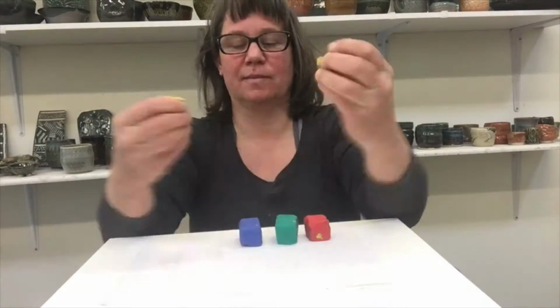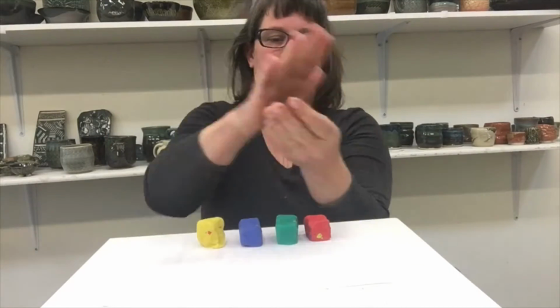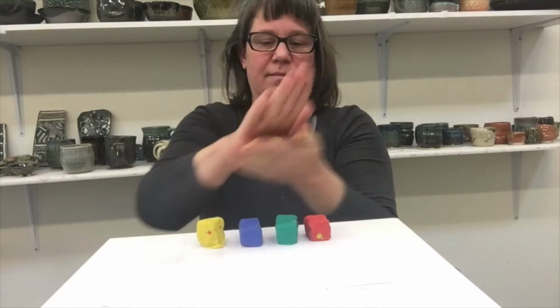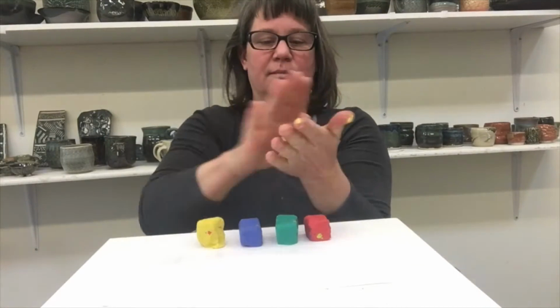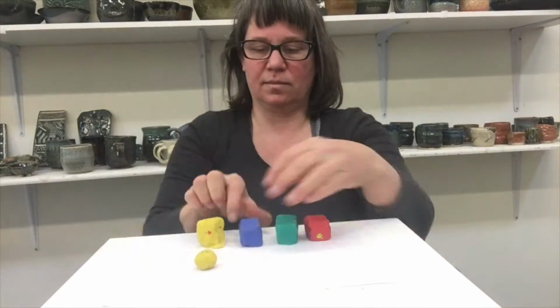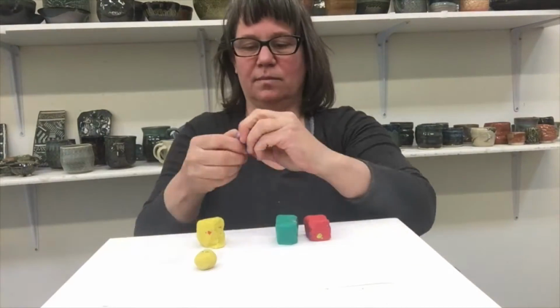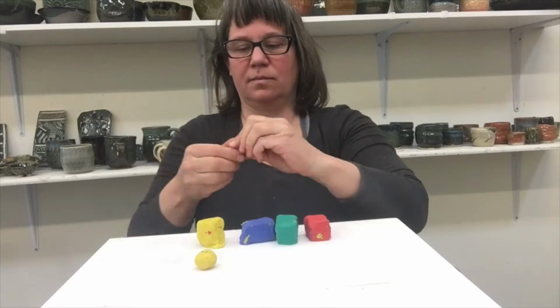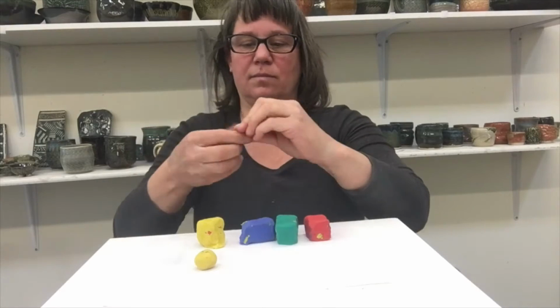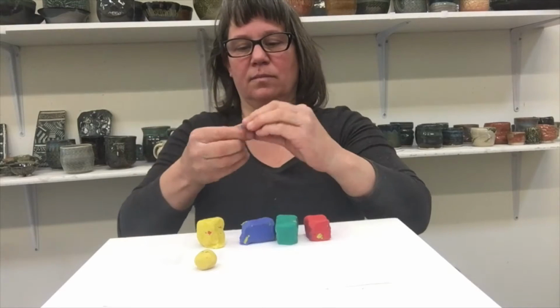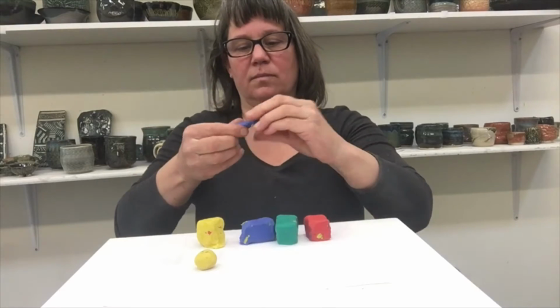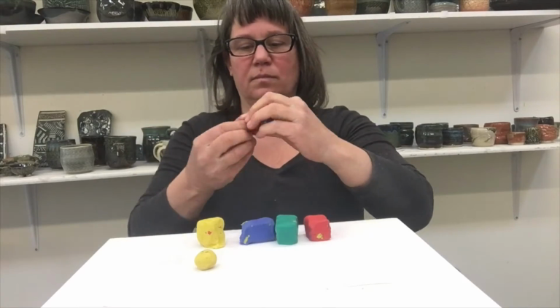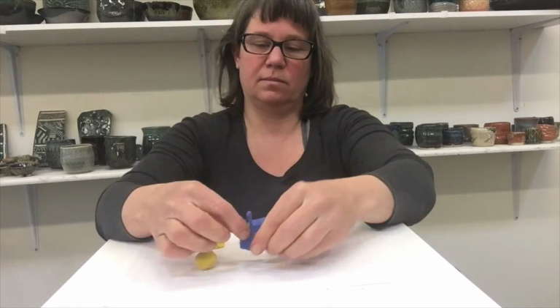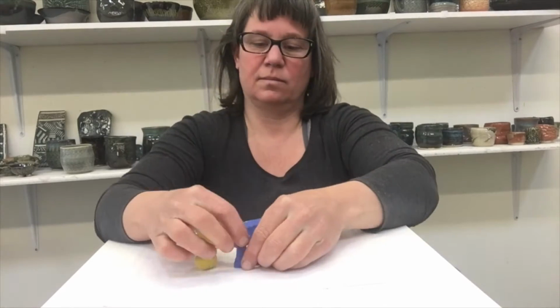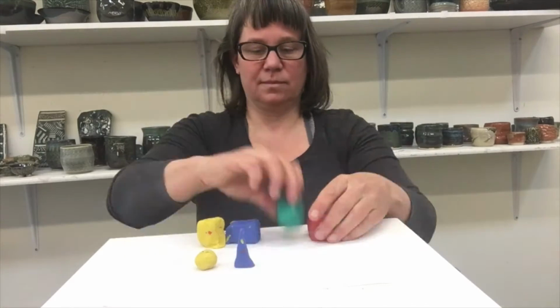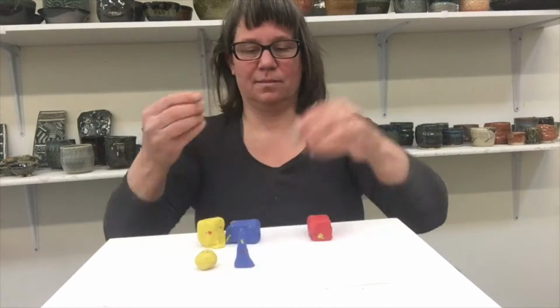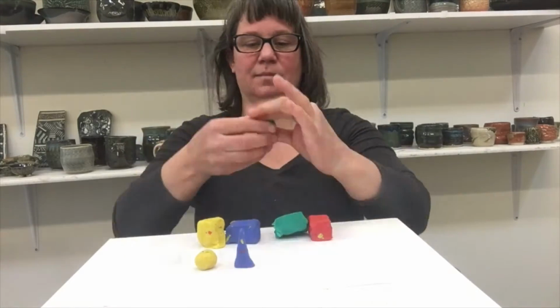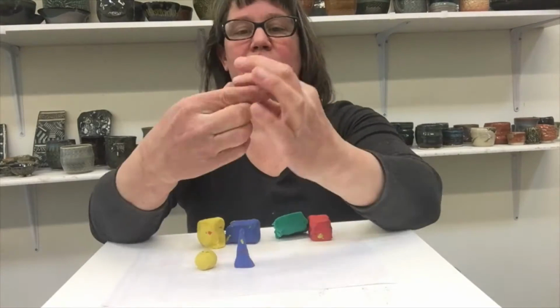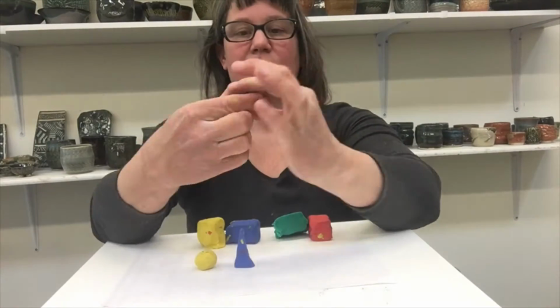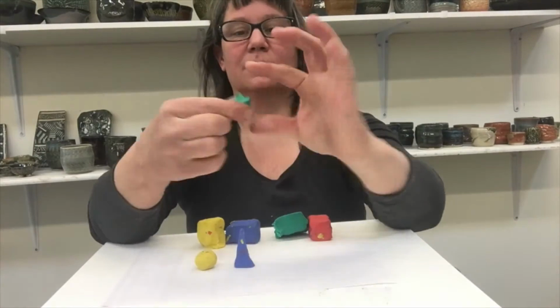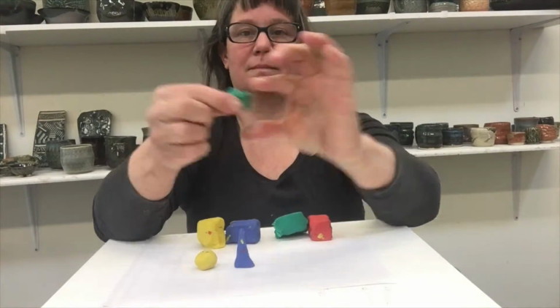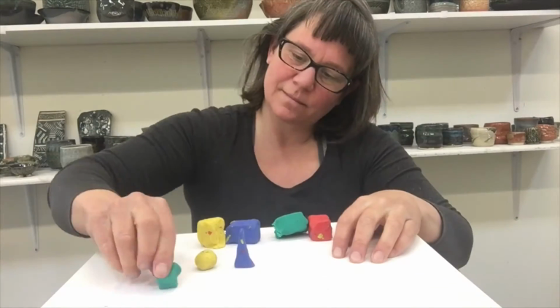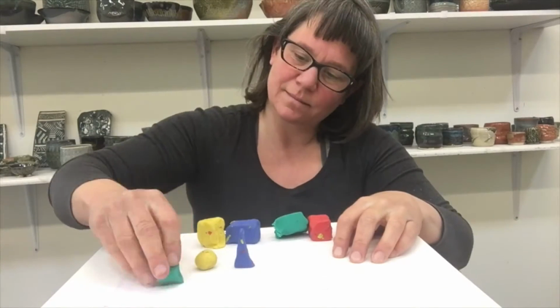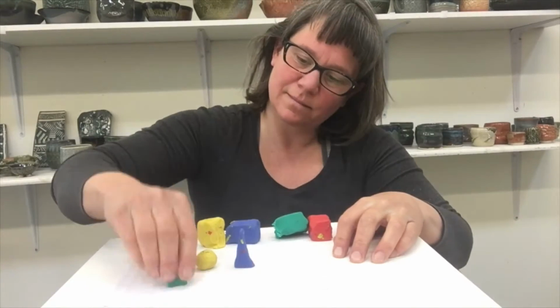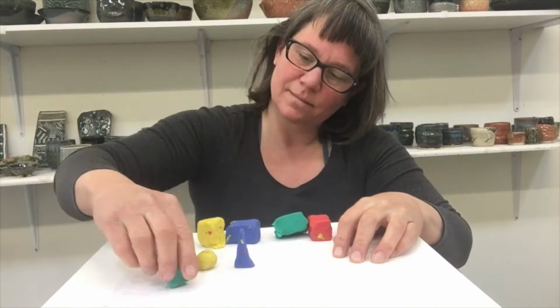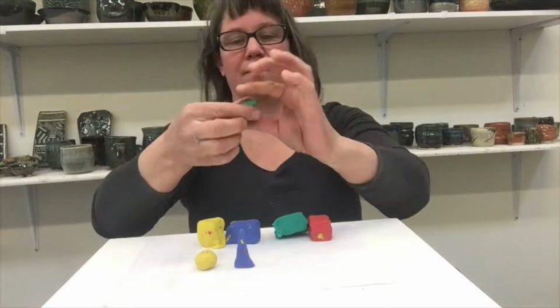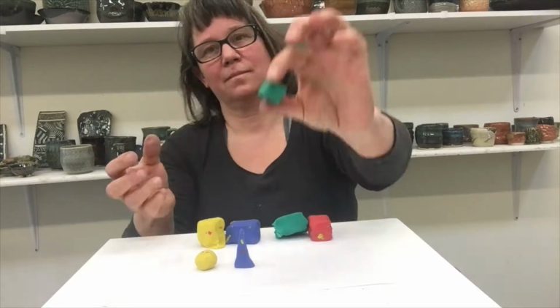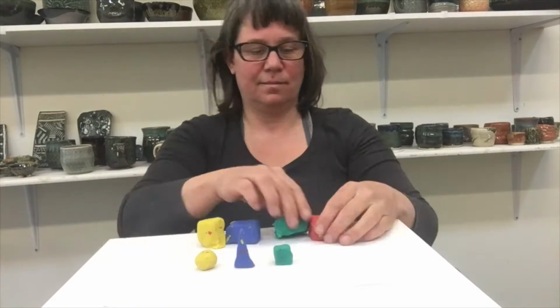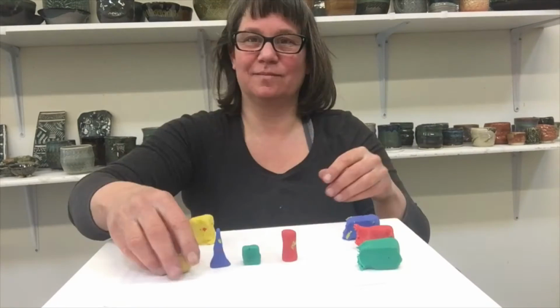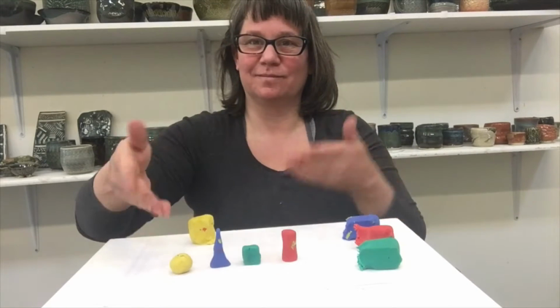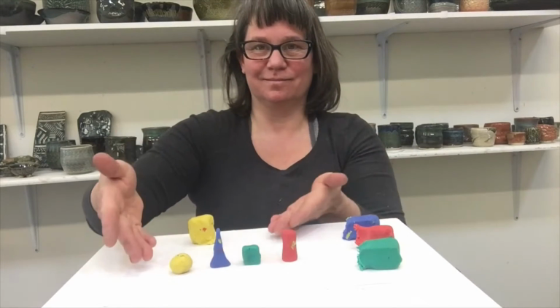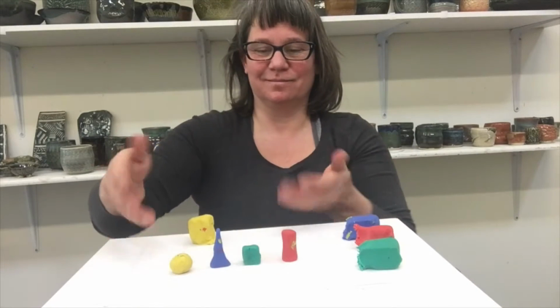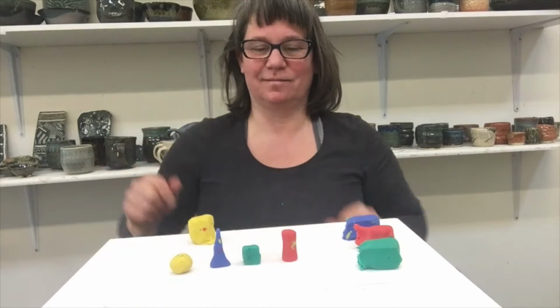So first we're going to make the body. You could choose to make a geometric form like these: a sphere, cone, cube, and cylinder.